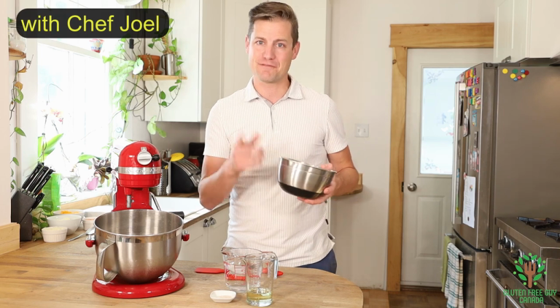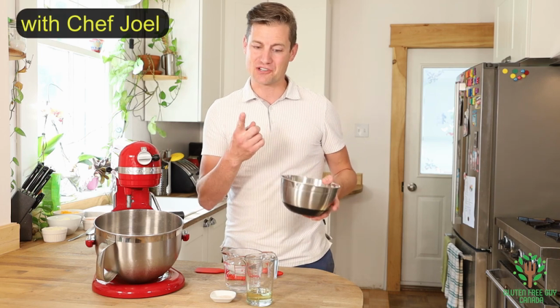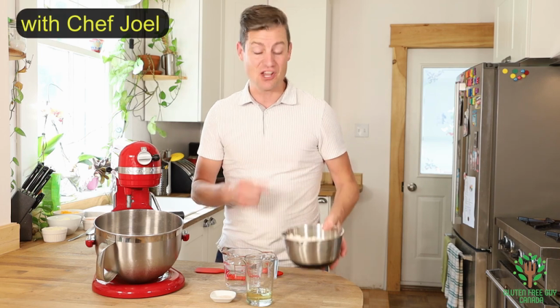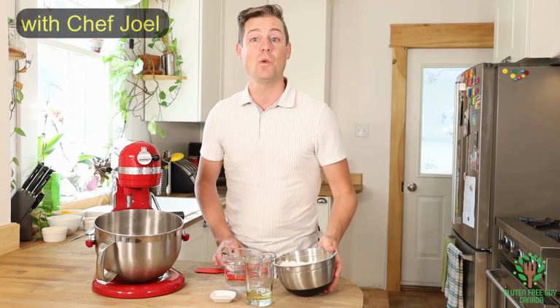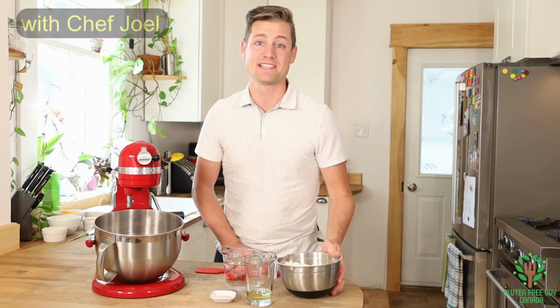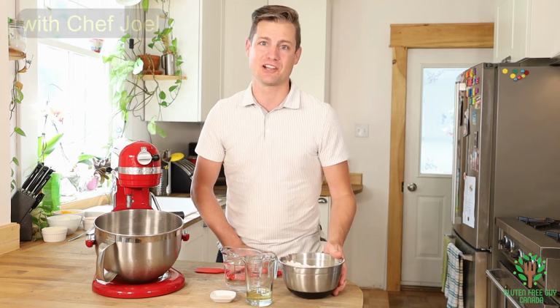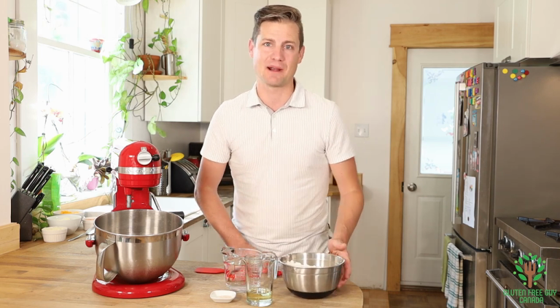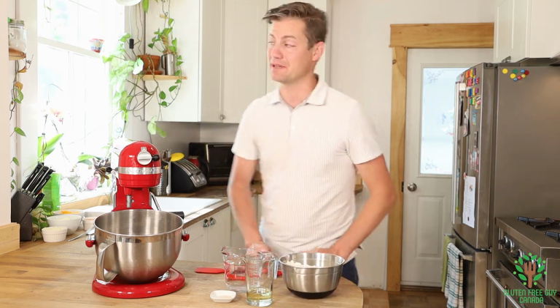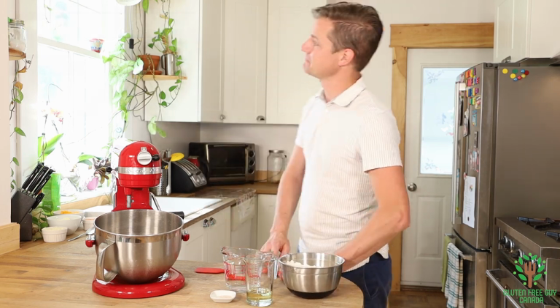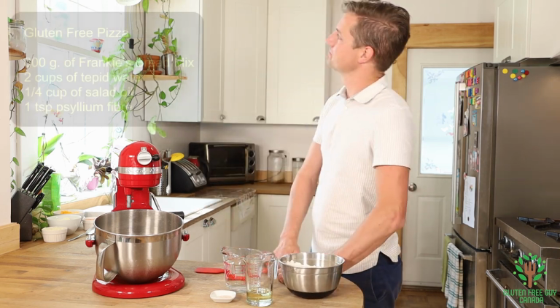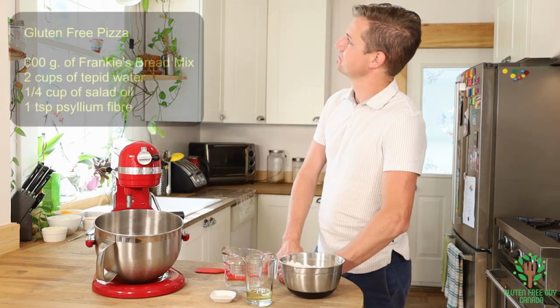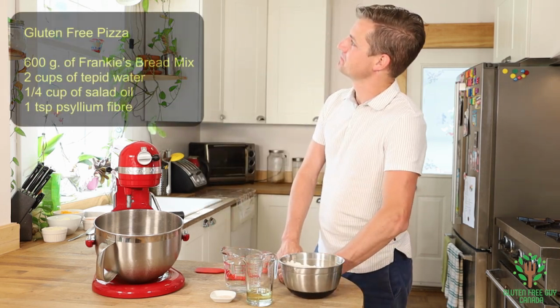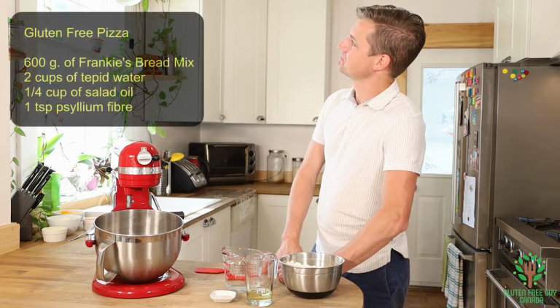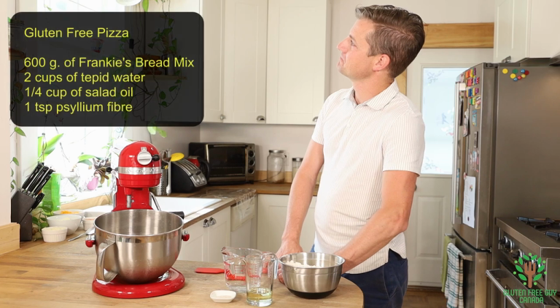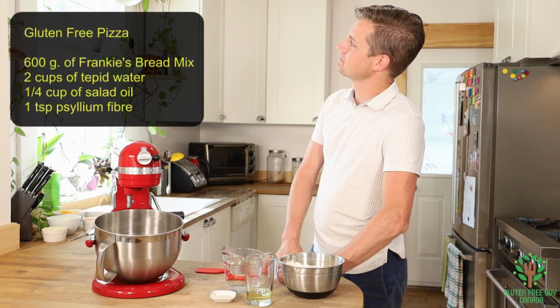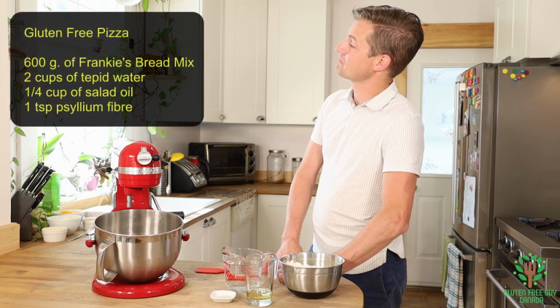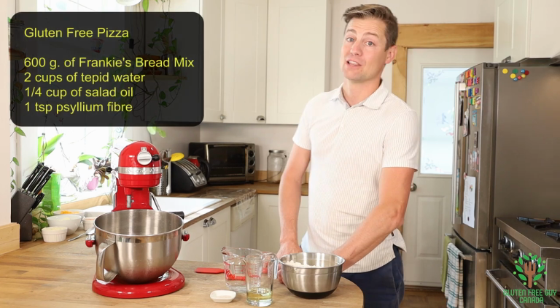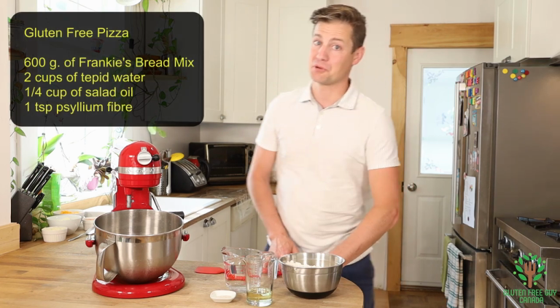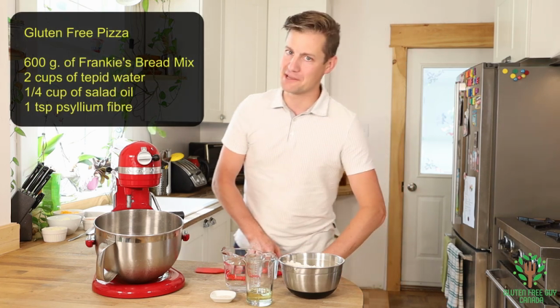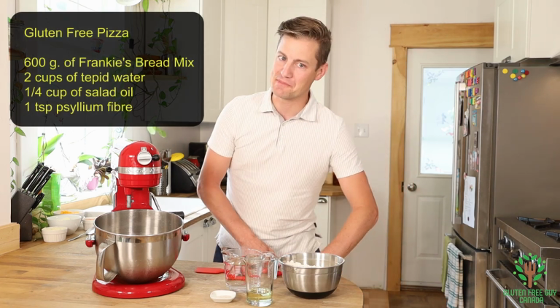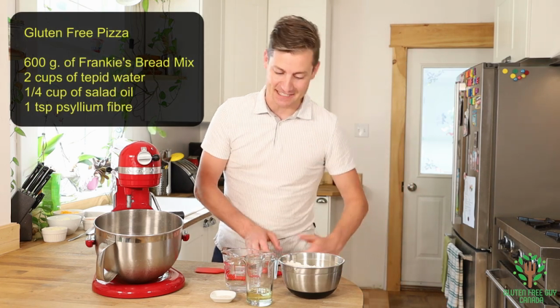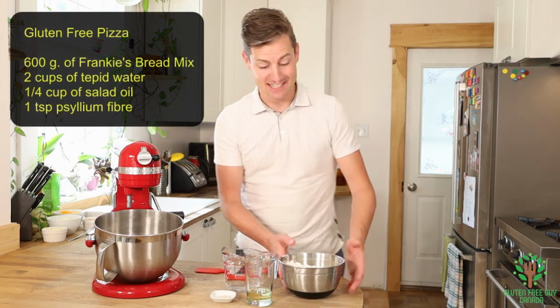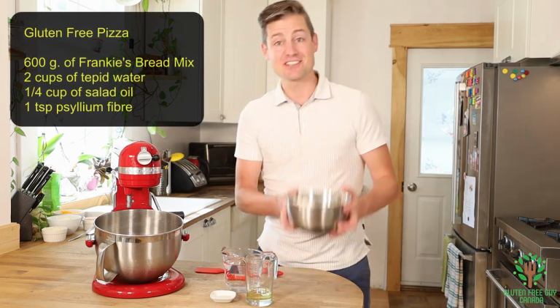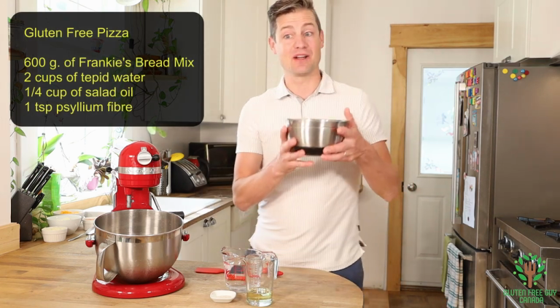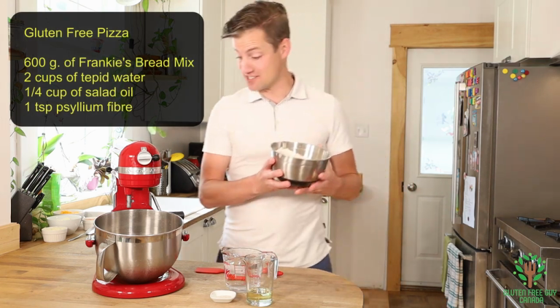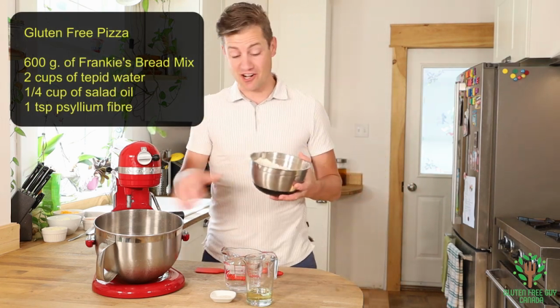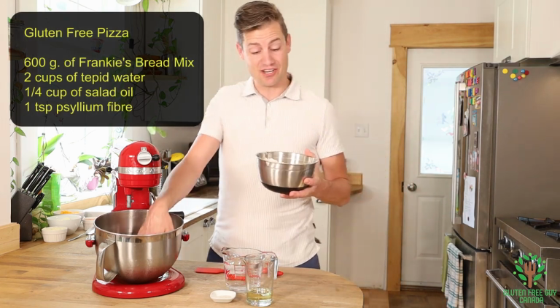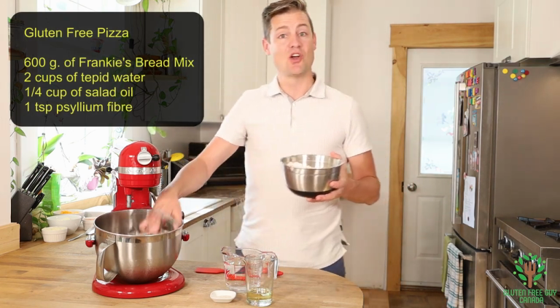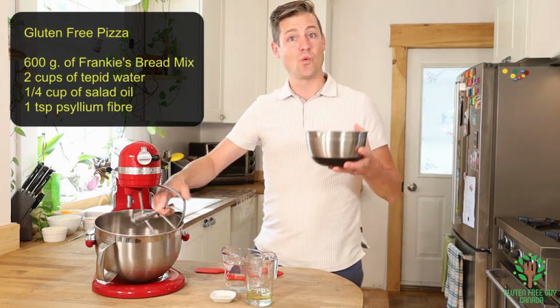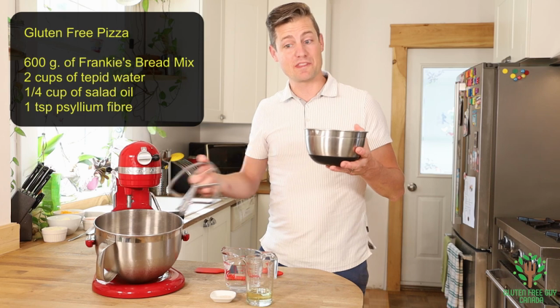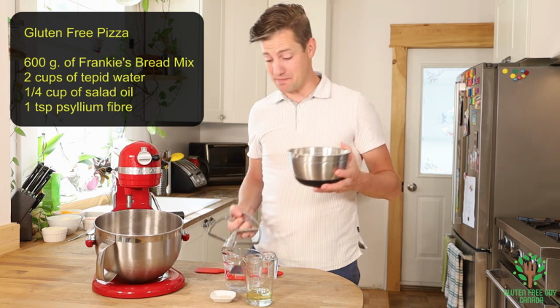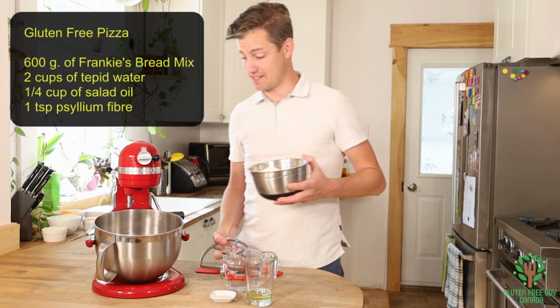But first we need to look at the recipe. Looks pretty simple to me. So let's start with the bread mix.